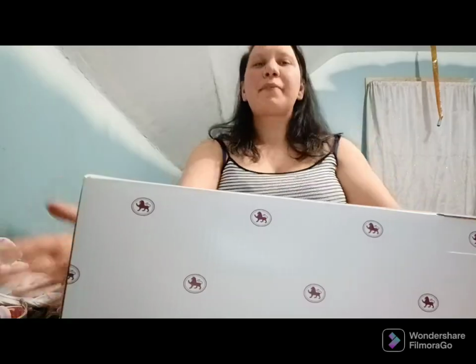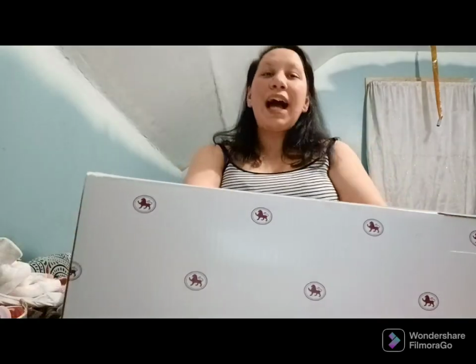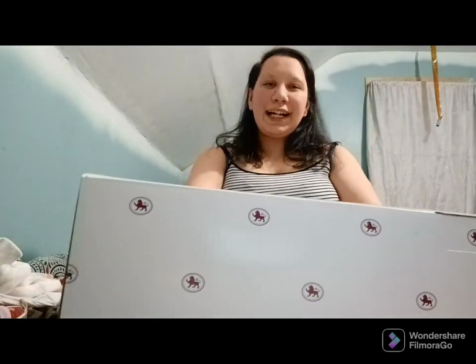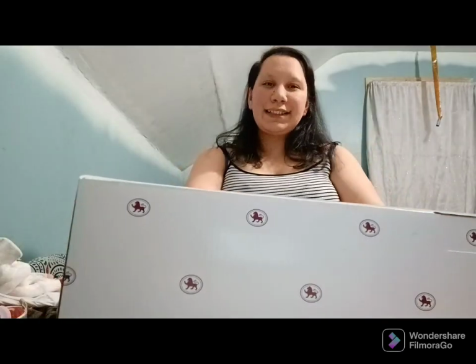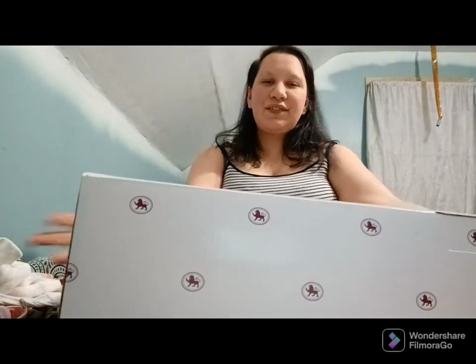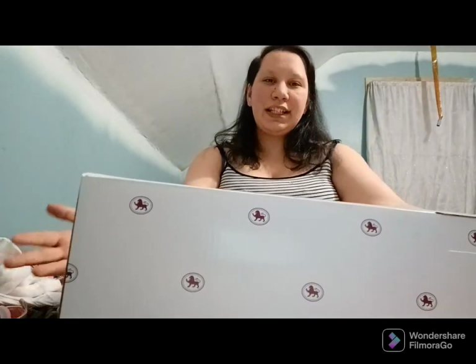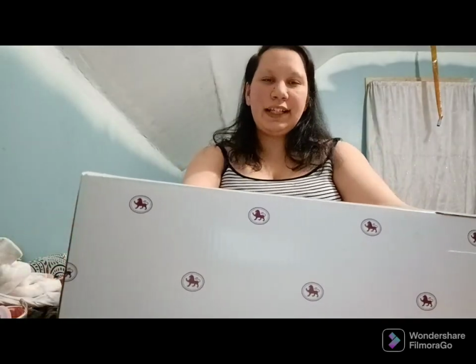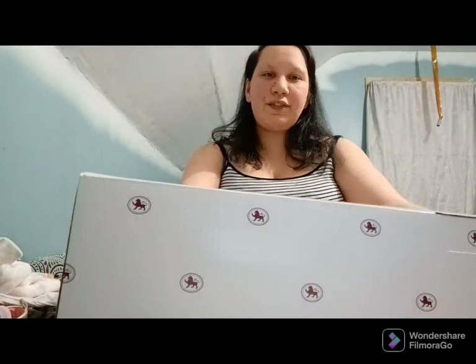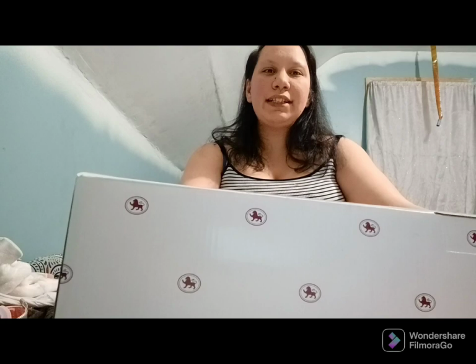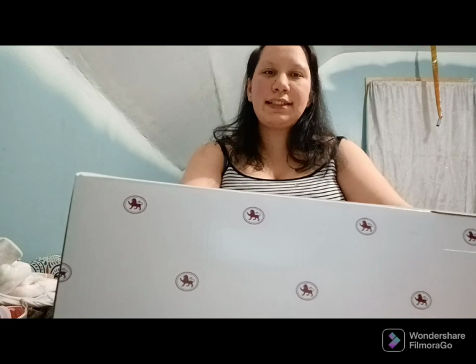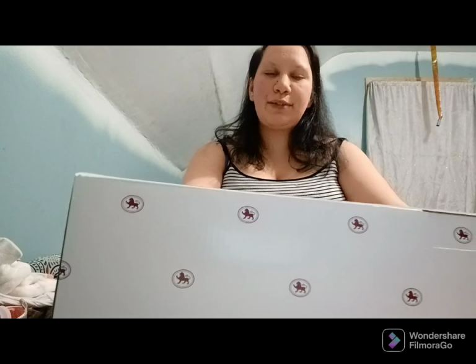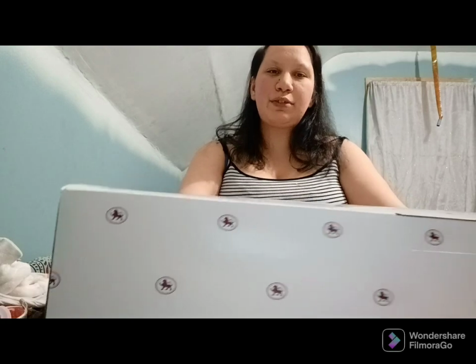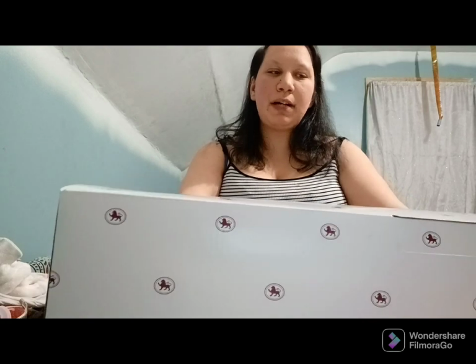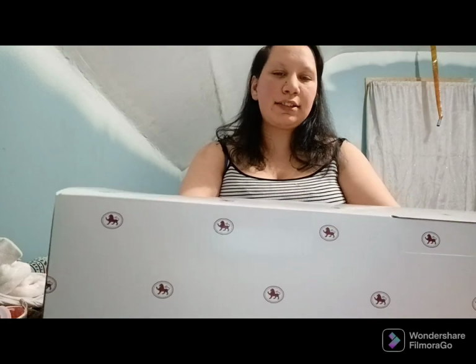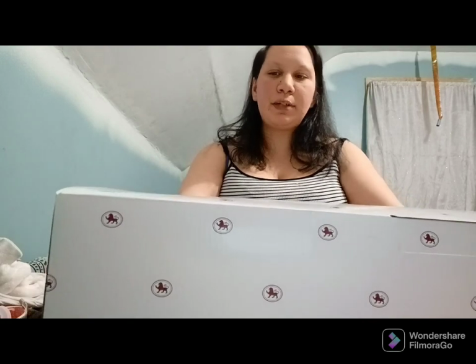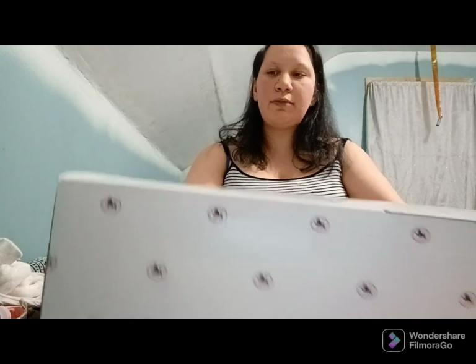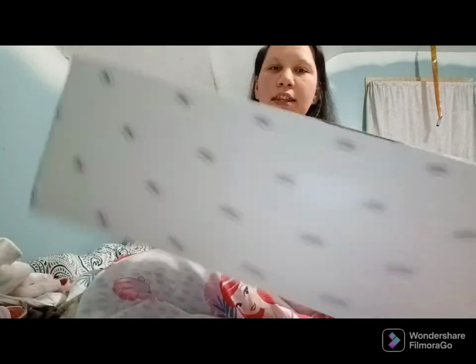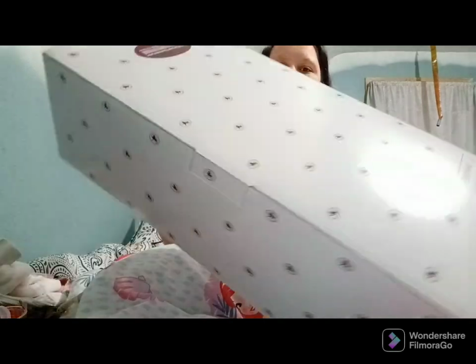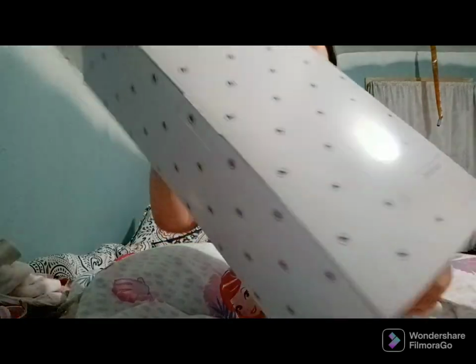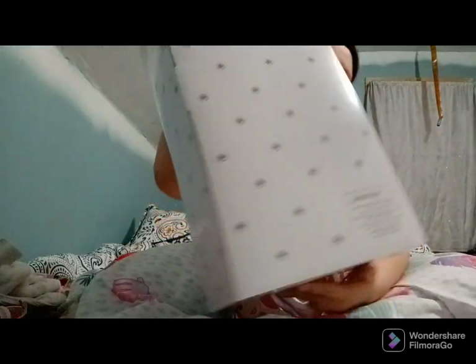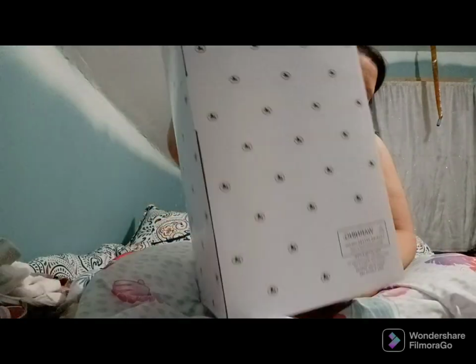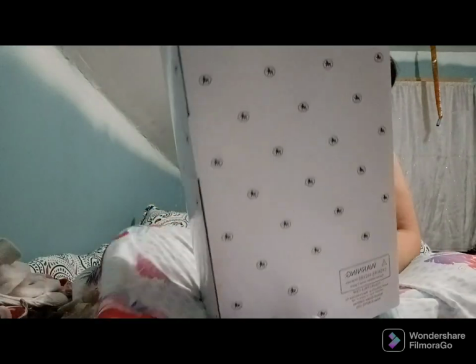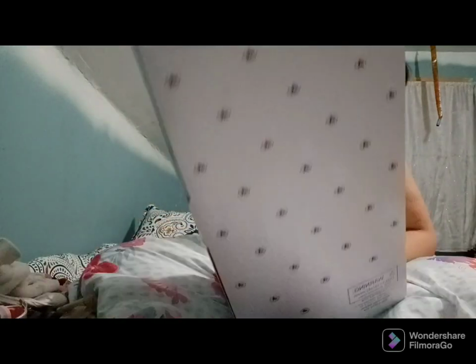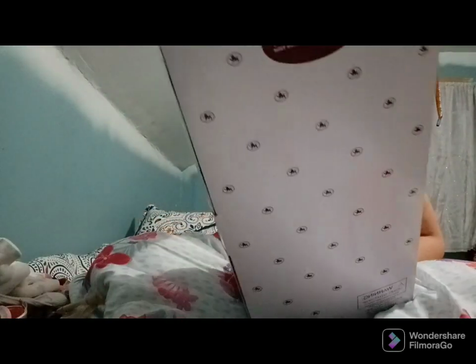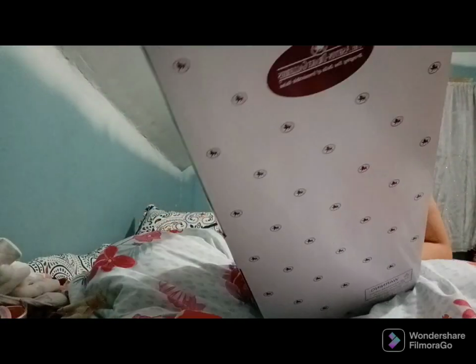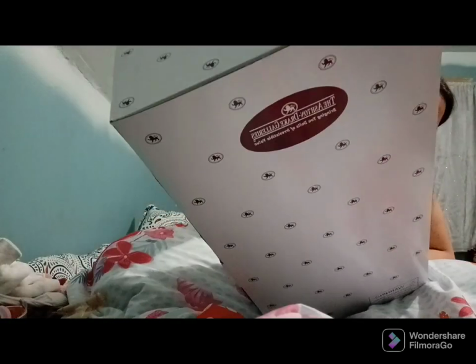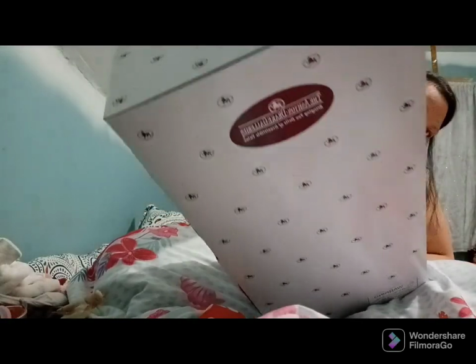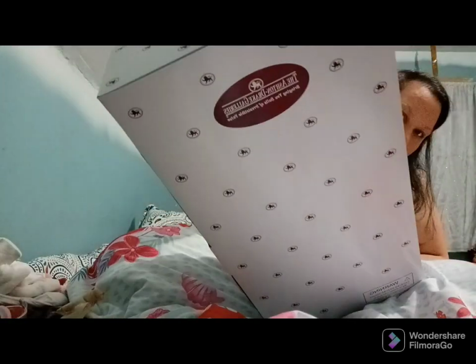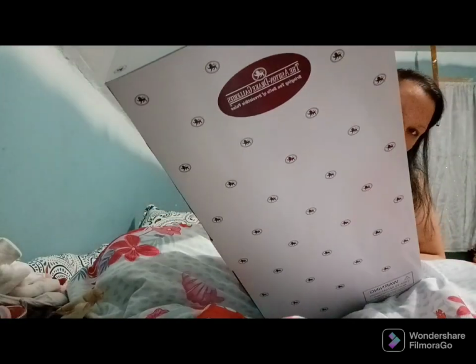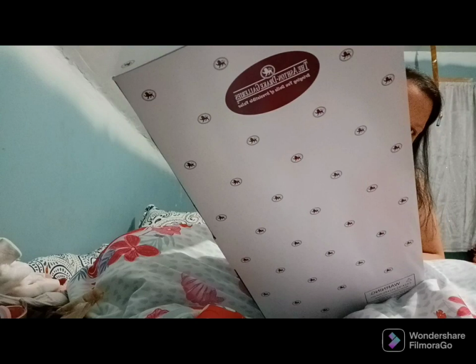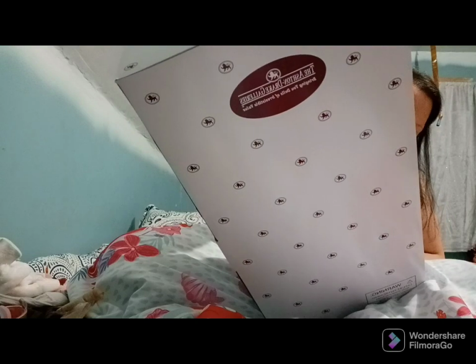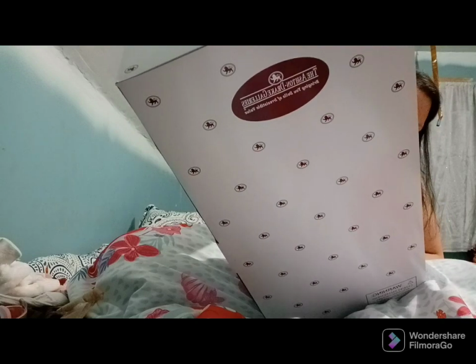Hi guys, it's Finley and Friends. Today we're doing a box opening with Ashton Drake Galleries.